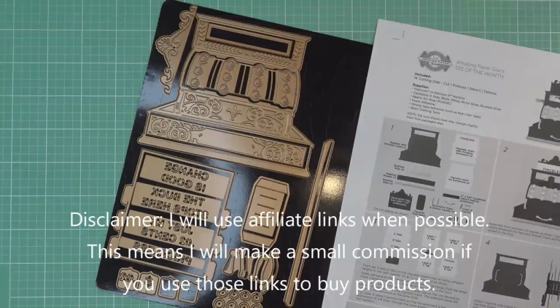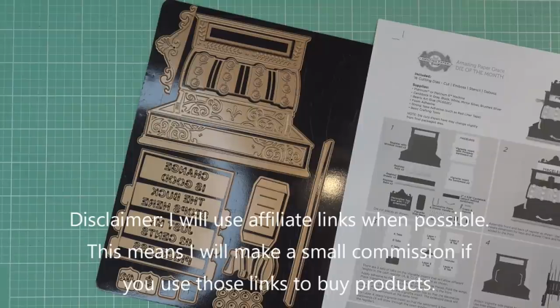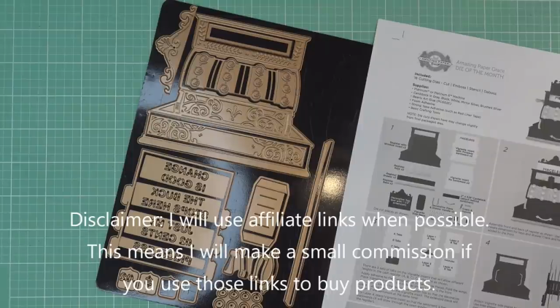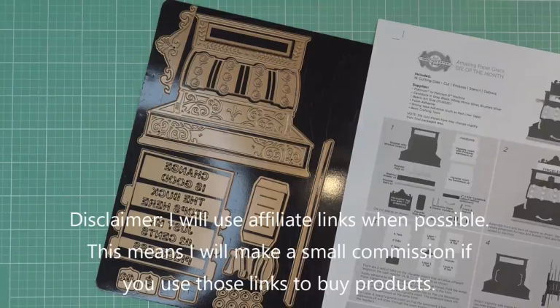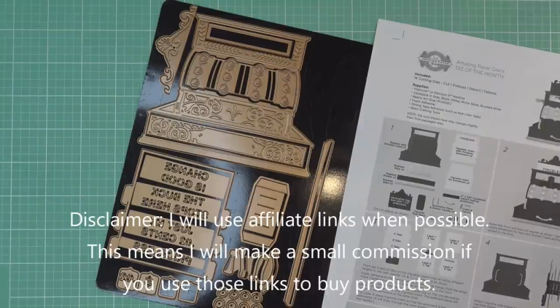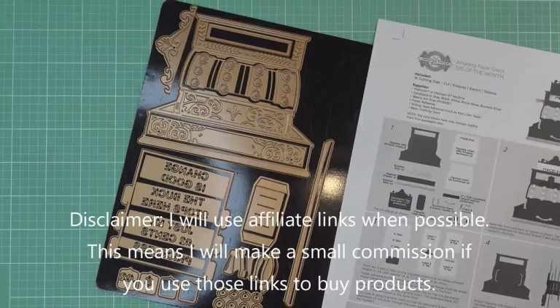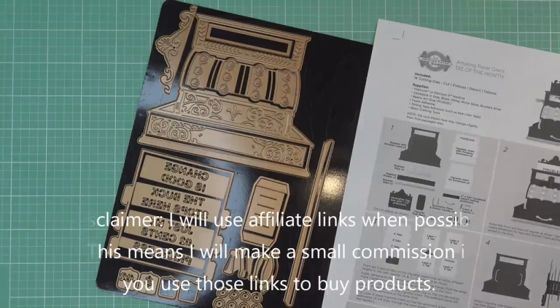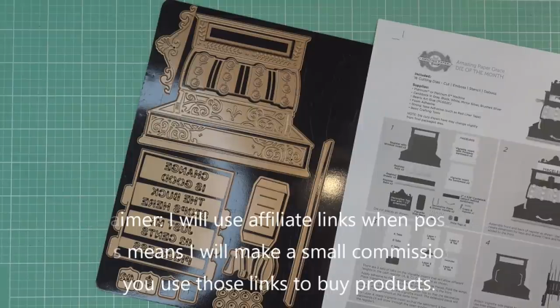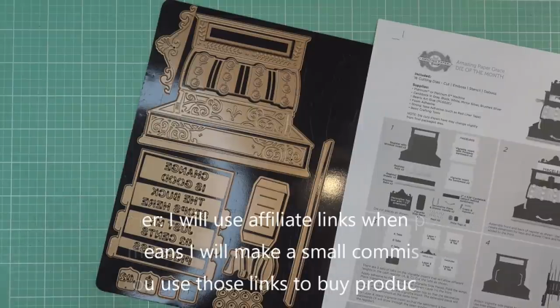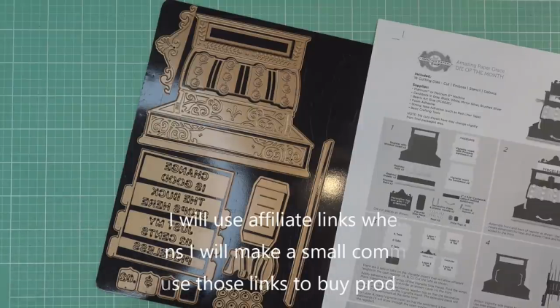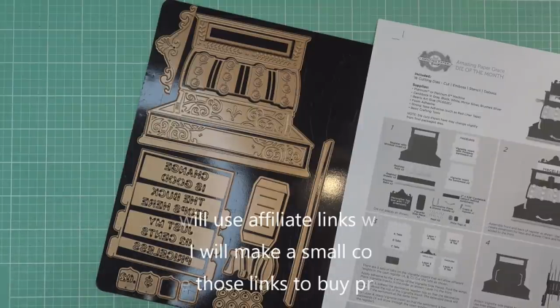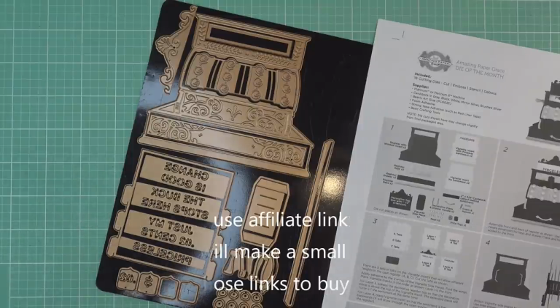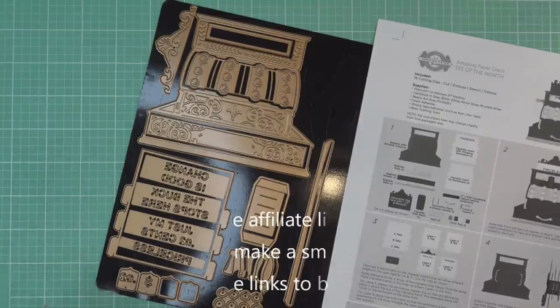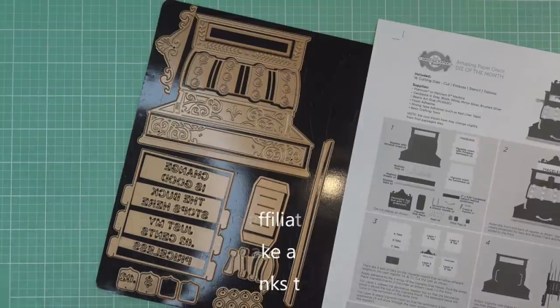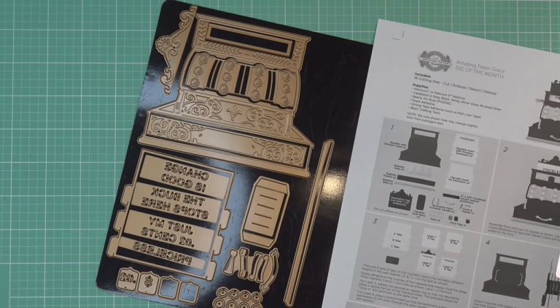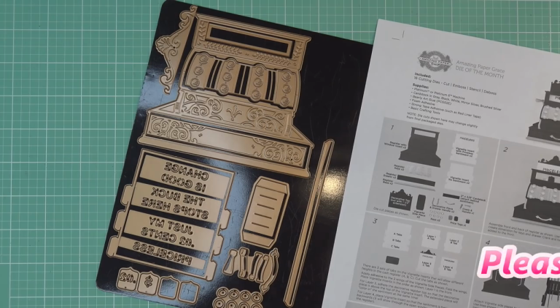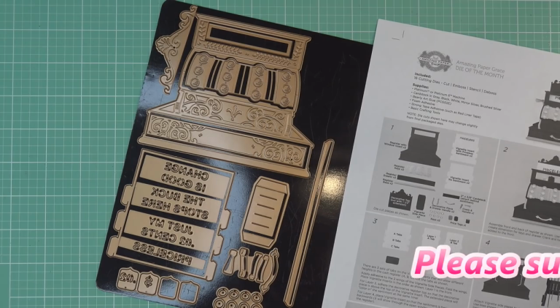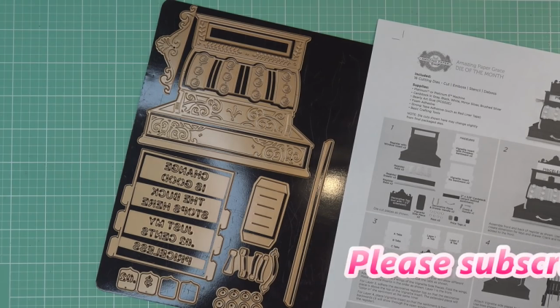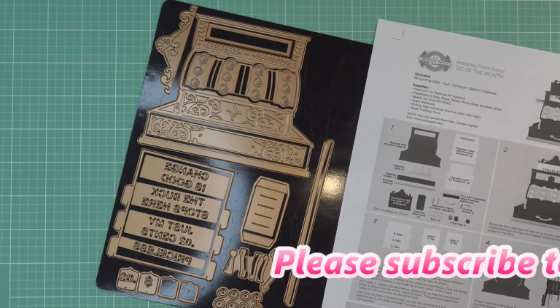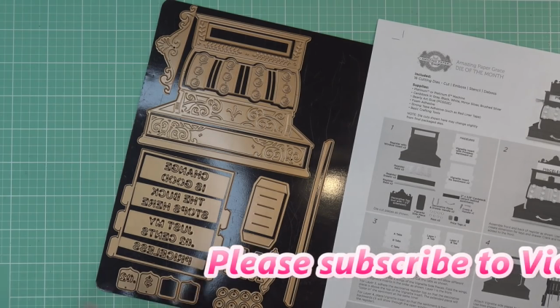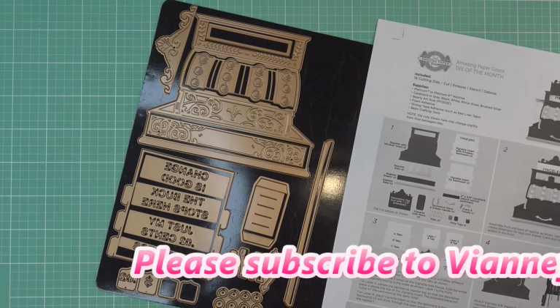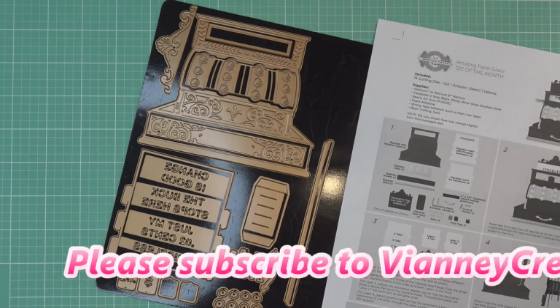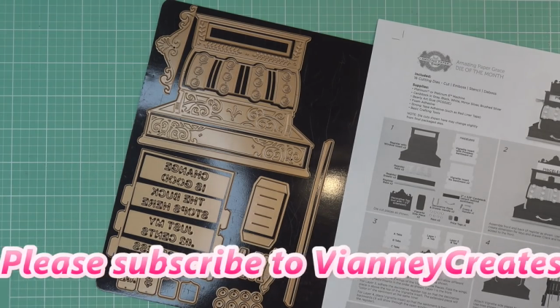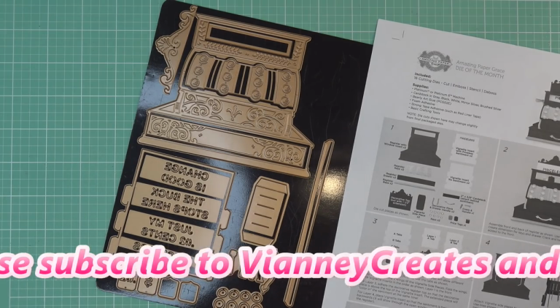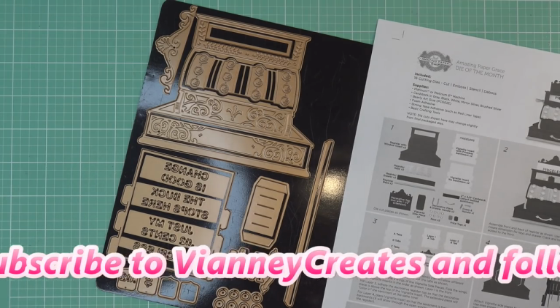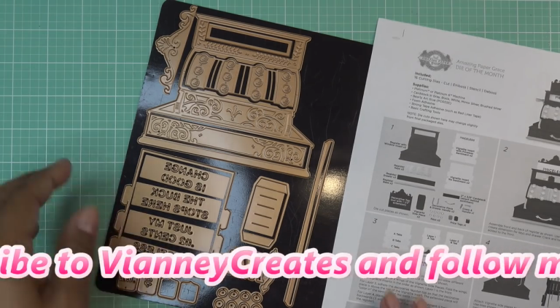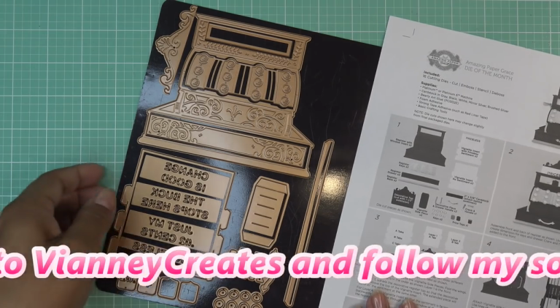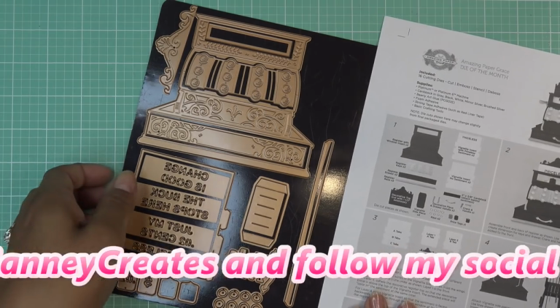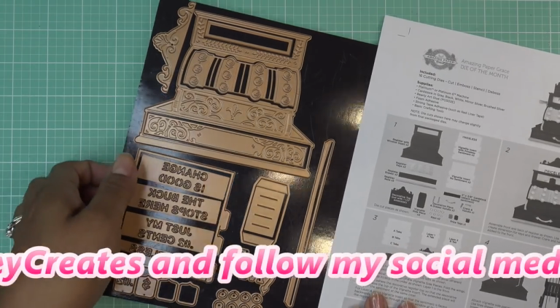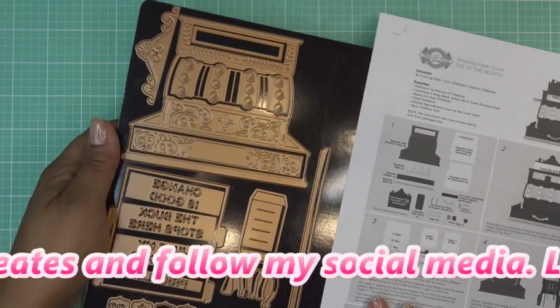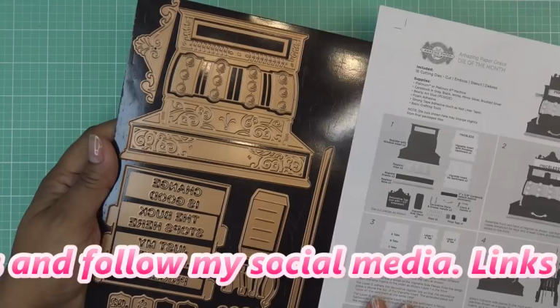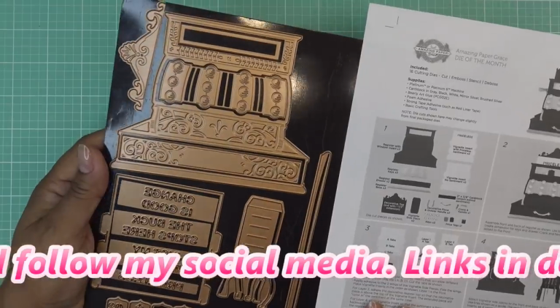This one's done up a little bit differently than some of the other 3D vignettes, but we'll talk about that in just a minute. These items were sent free of charge for my review, and all opinions are my own. Any links I have in the description box will be affiliate links, which means I'll make a small commission if you purchase items through those links.